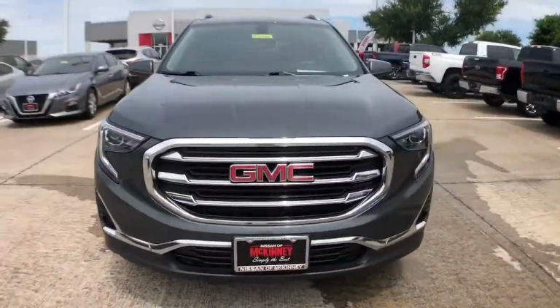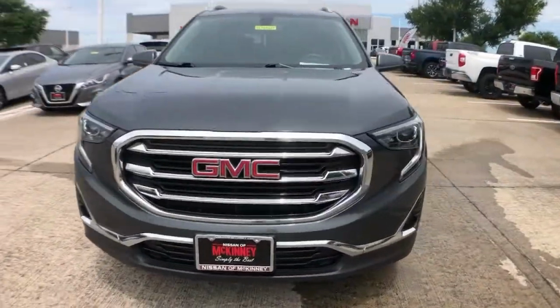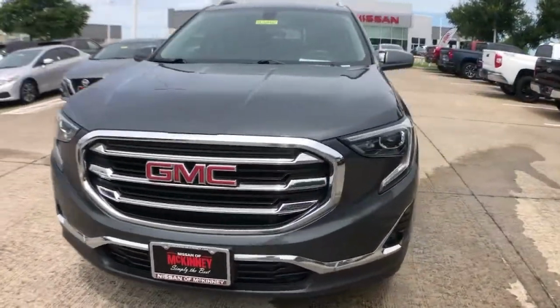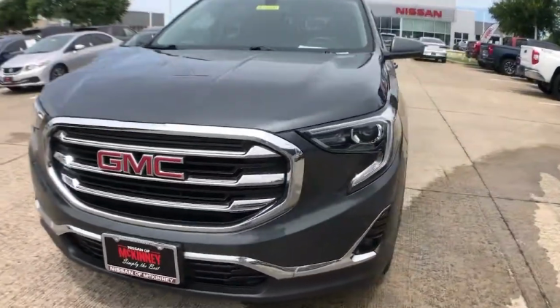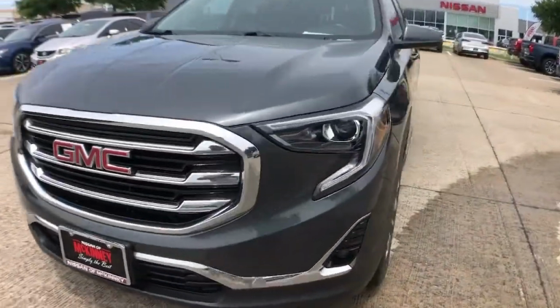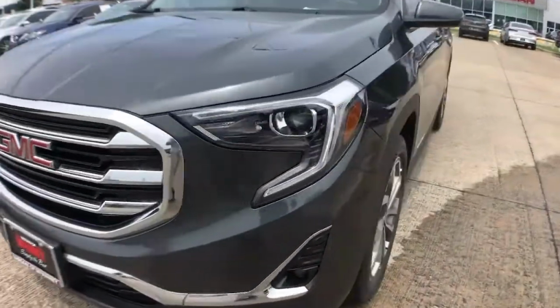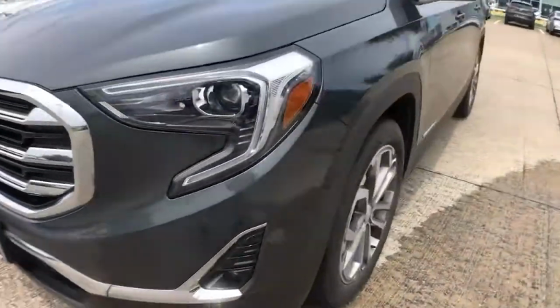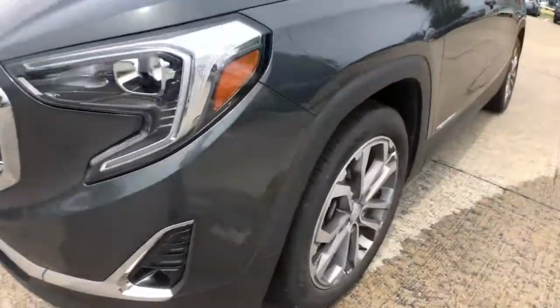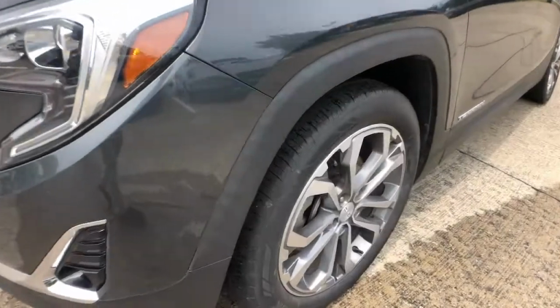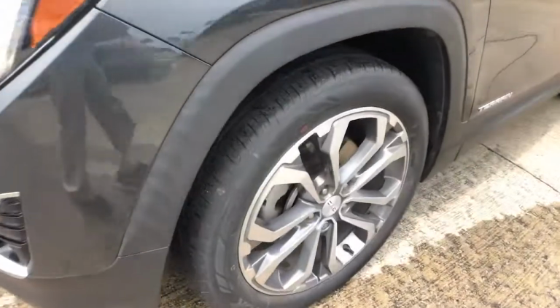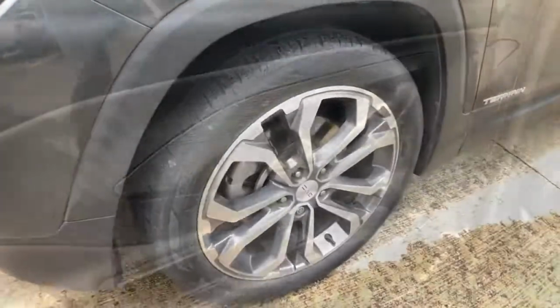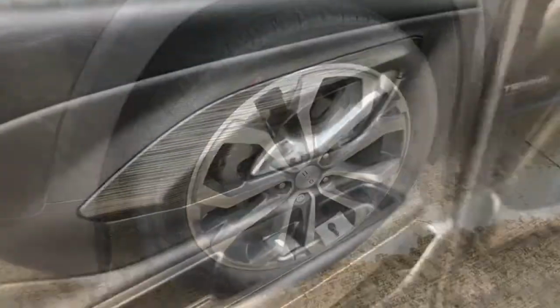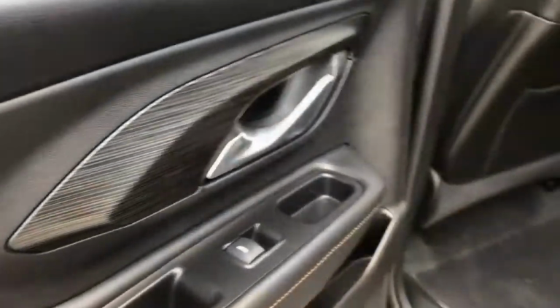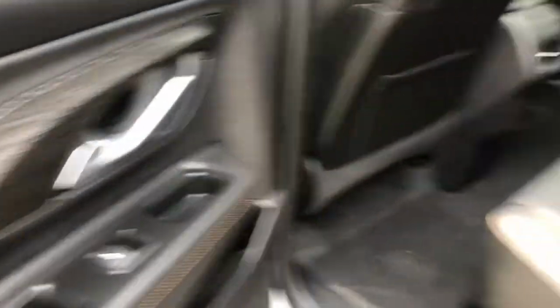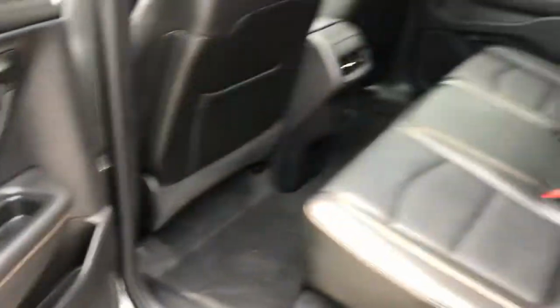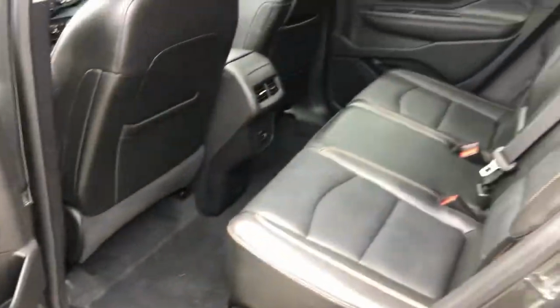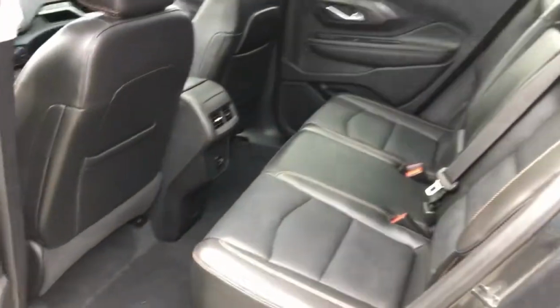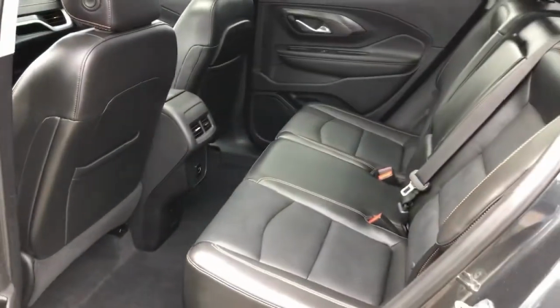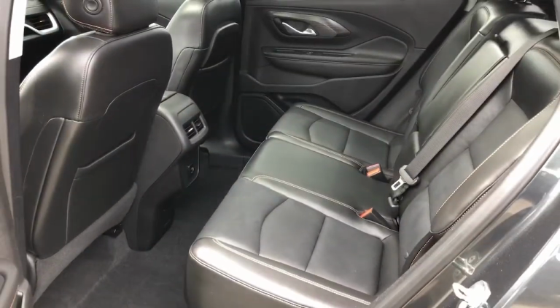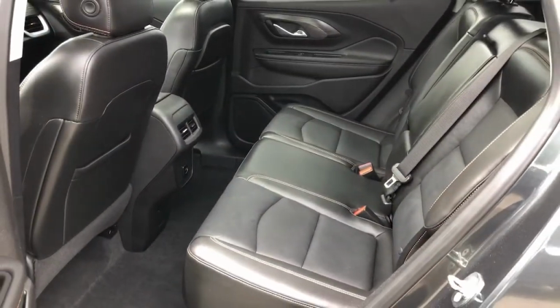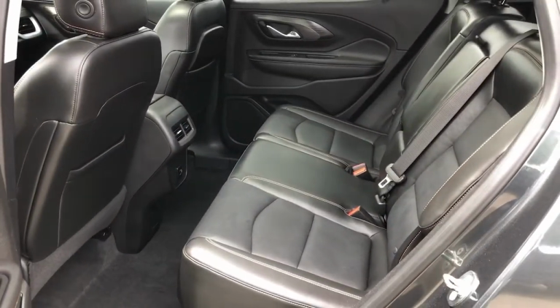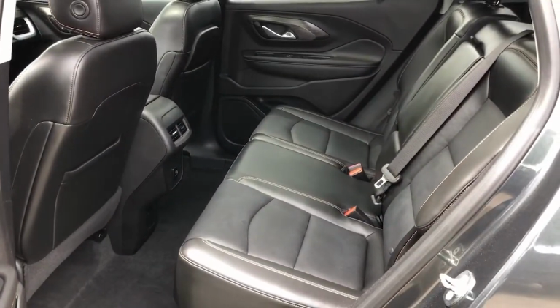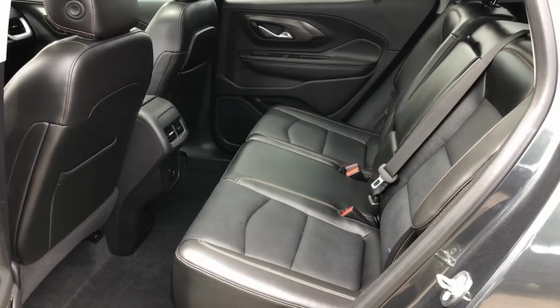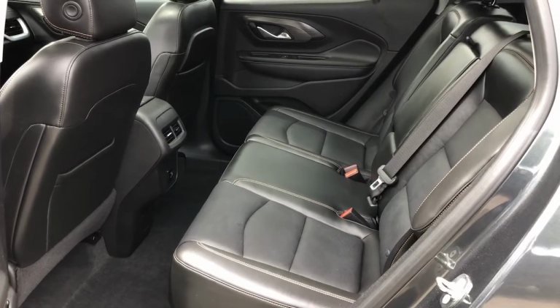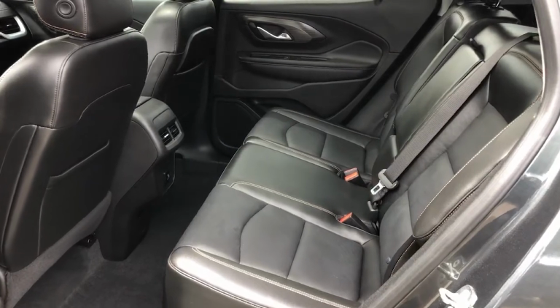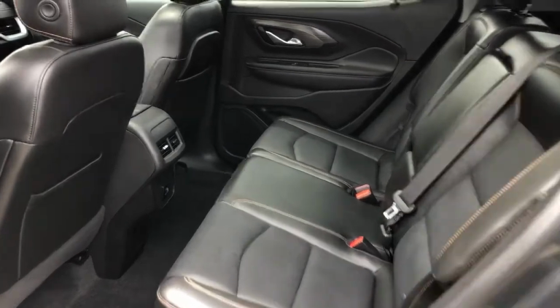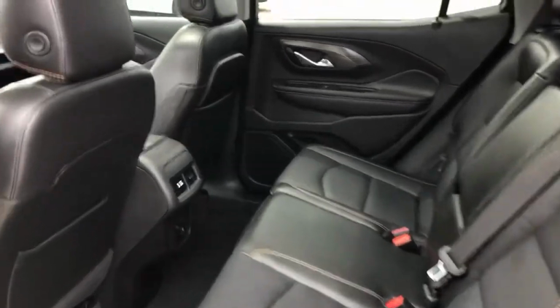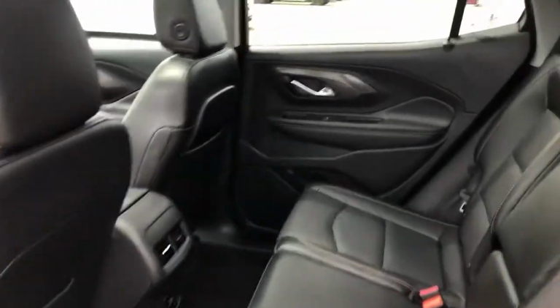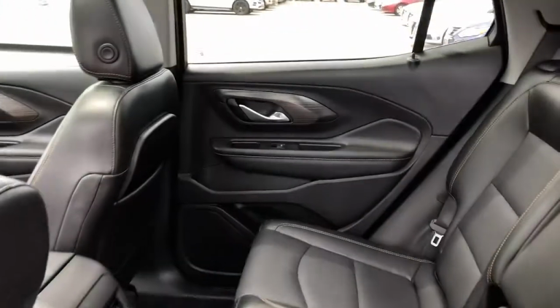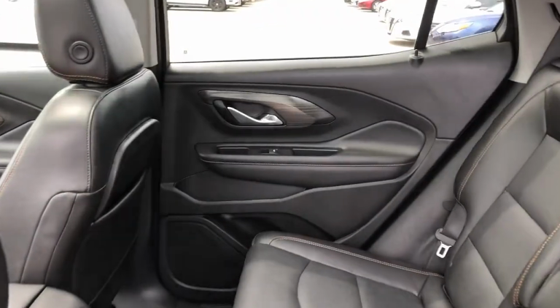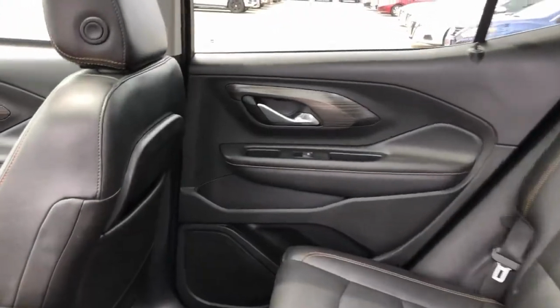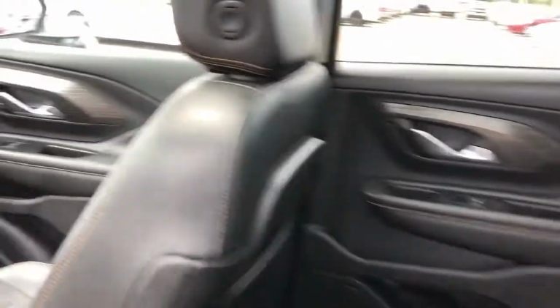Power liftgate, backup camera, electronic stability control, Bluetooth, trip computer, power windows, bucket seats, four-wheel disc brakes, power steering.